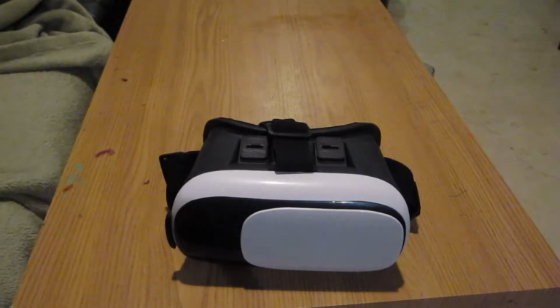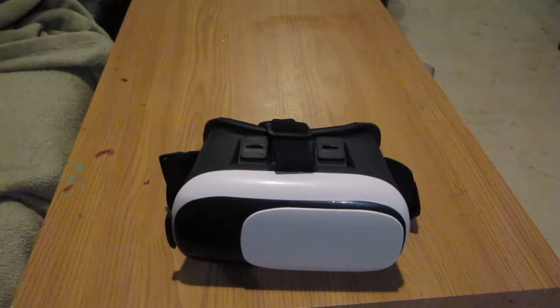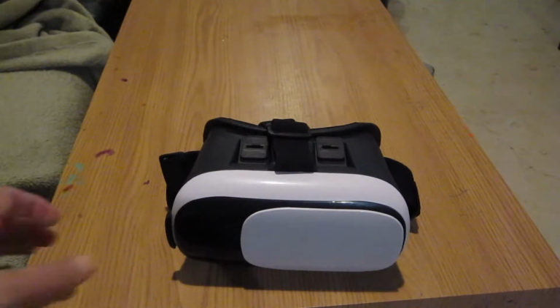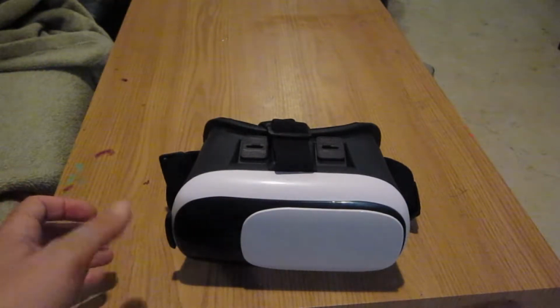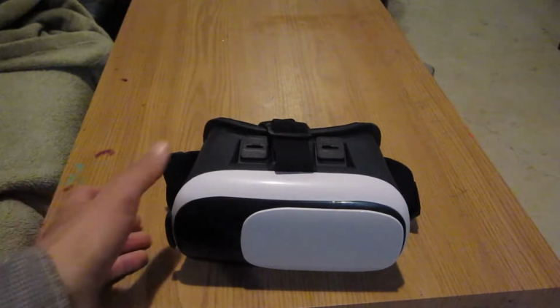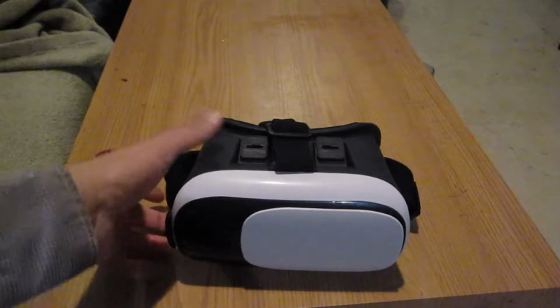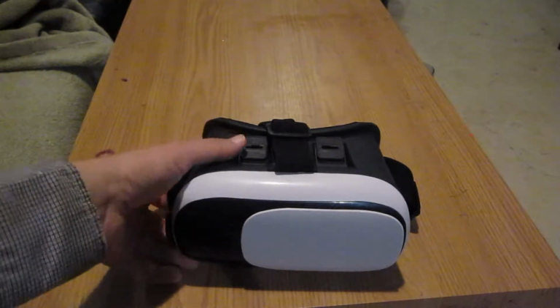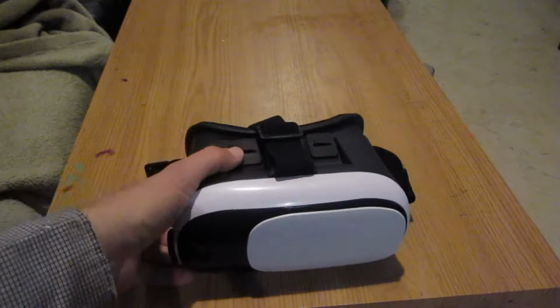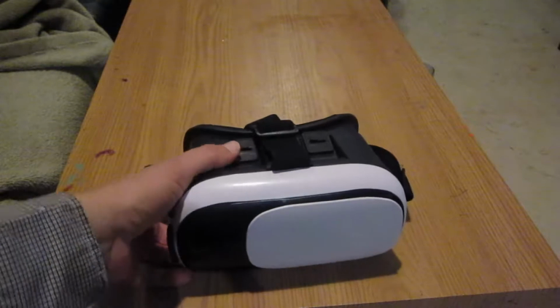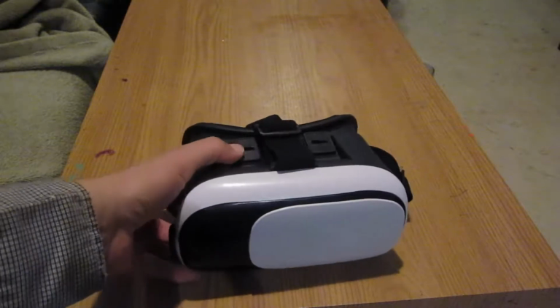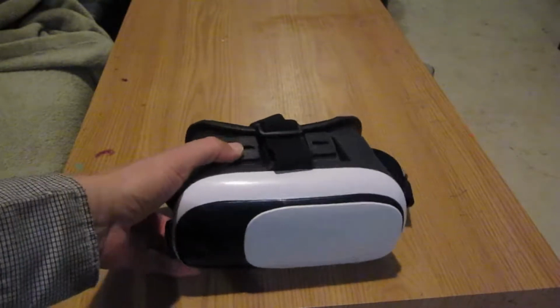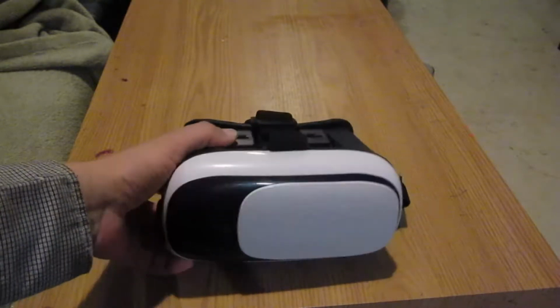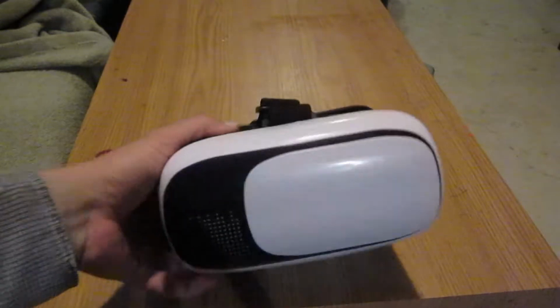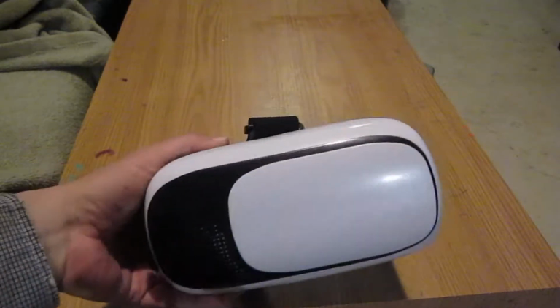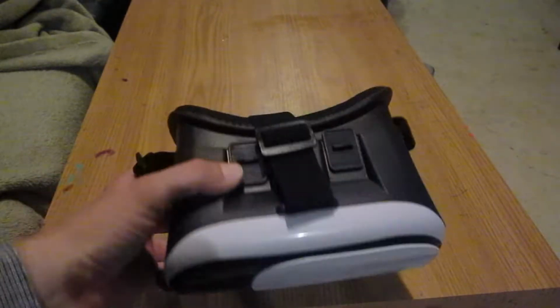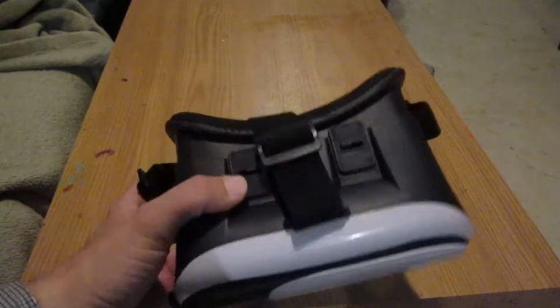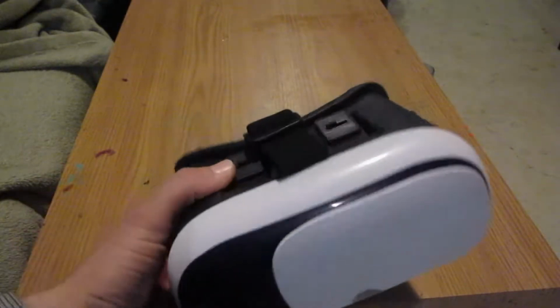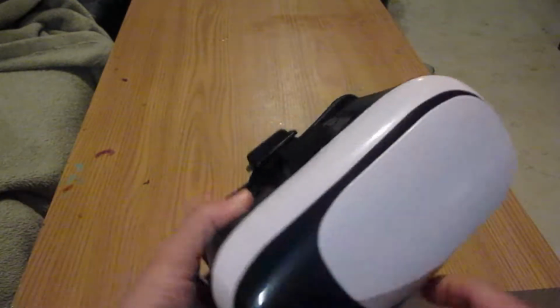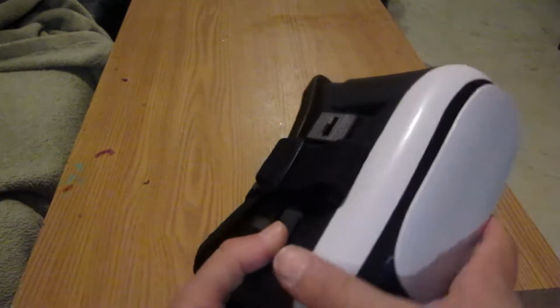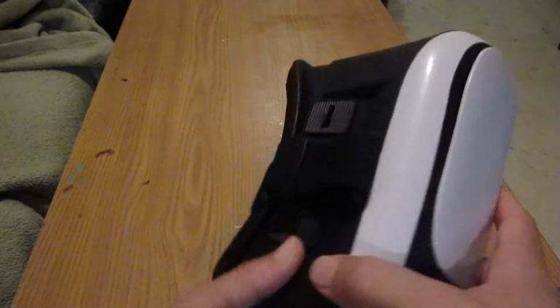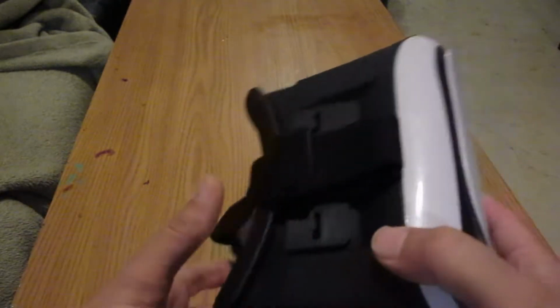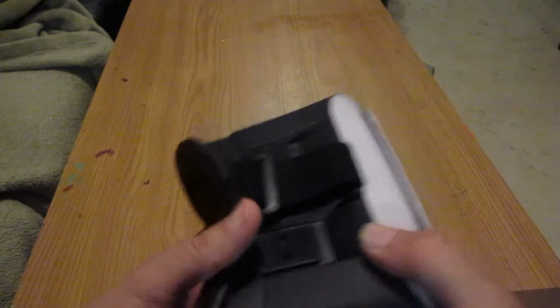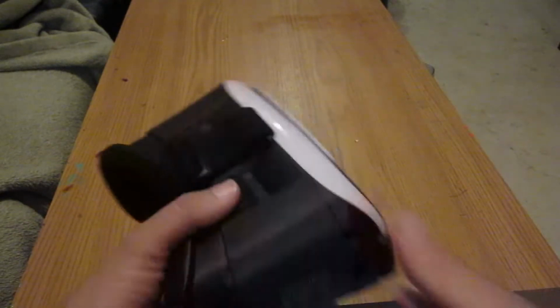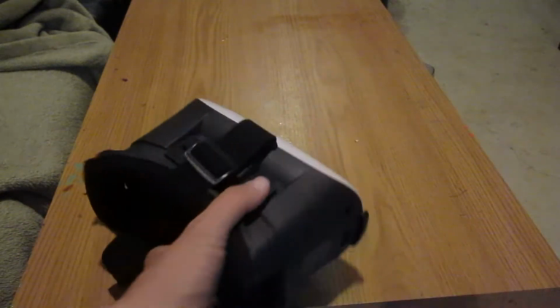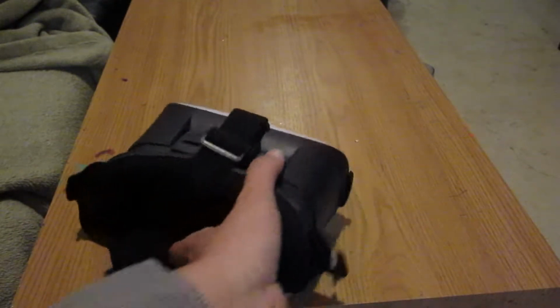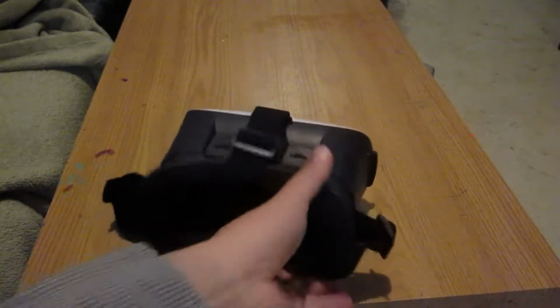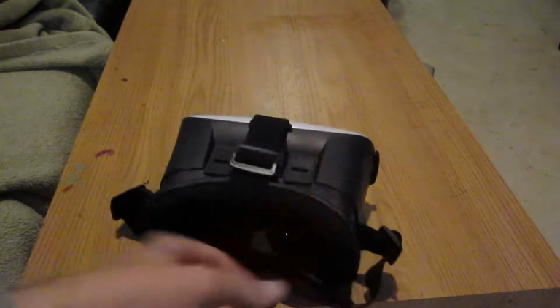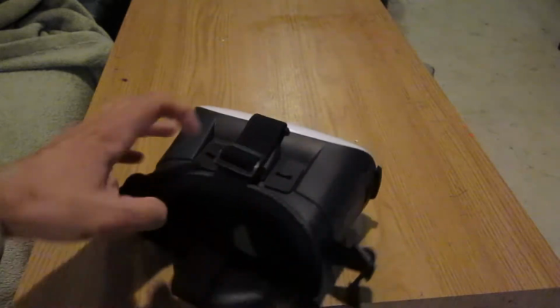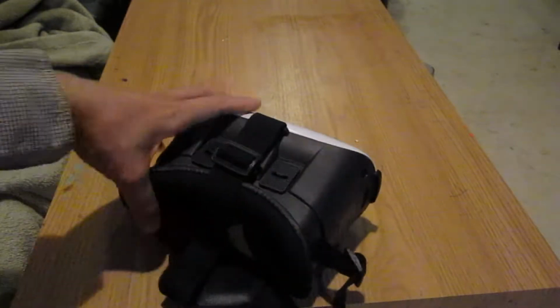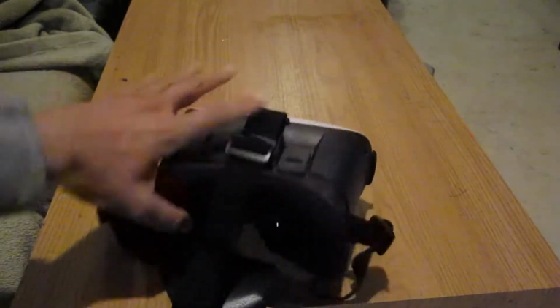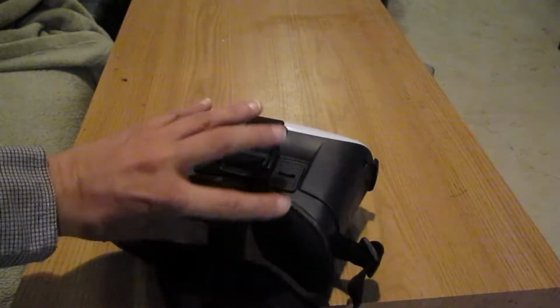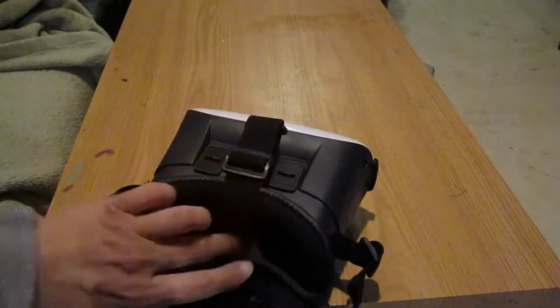So here's an interesting device, and what it is is a virtual reality headset.